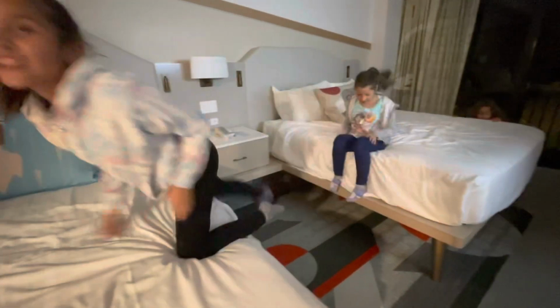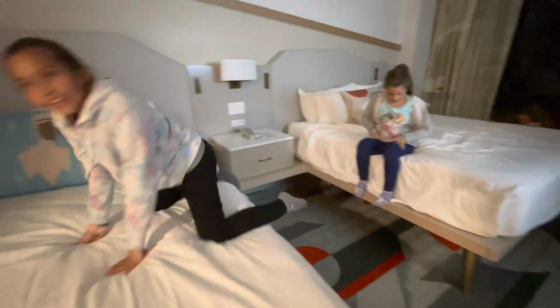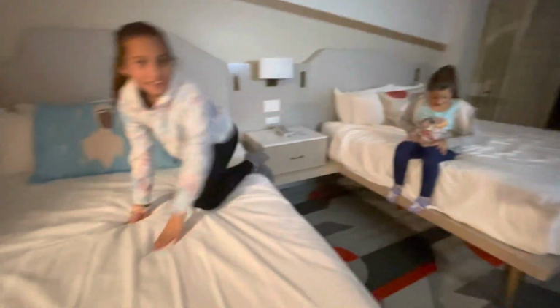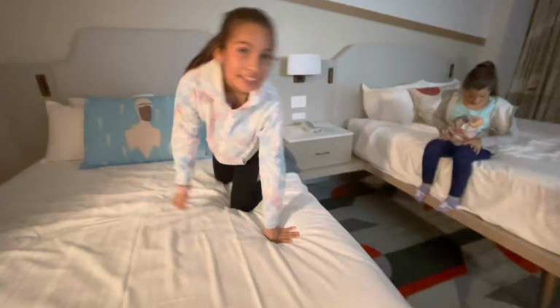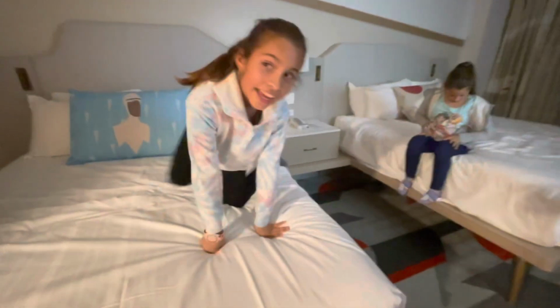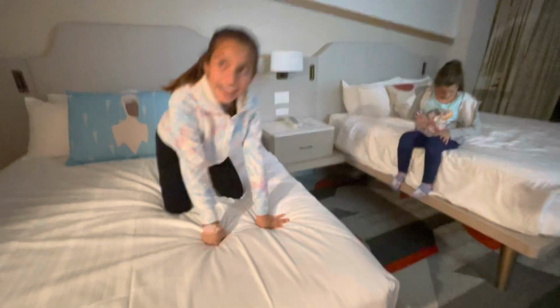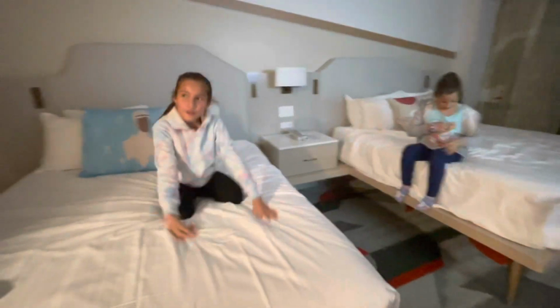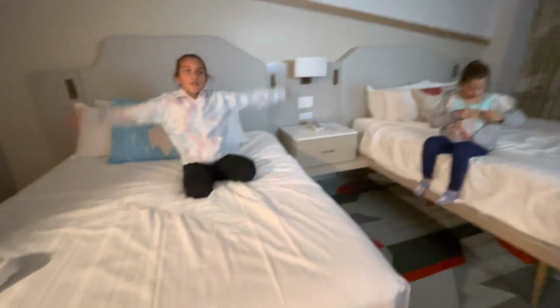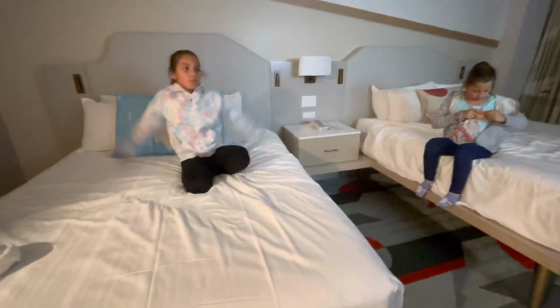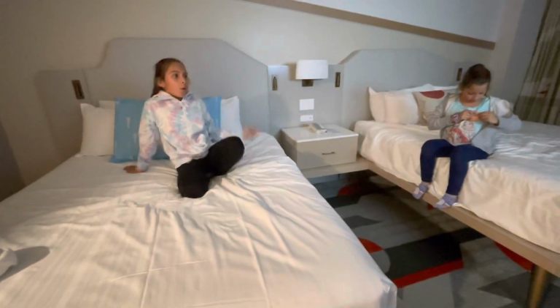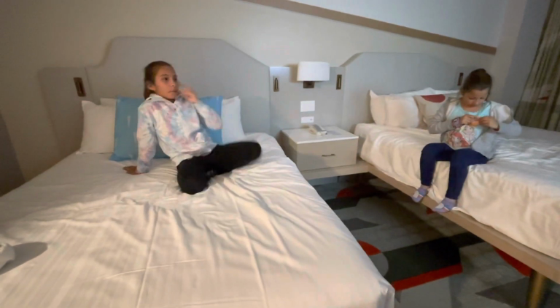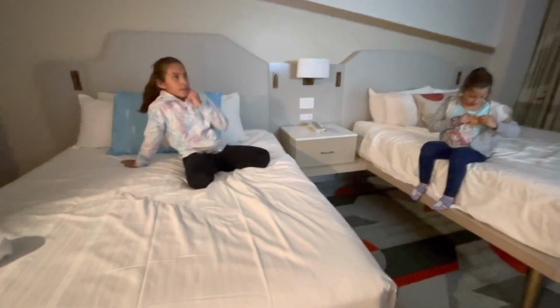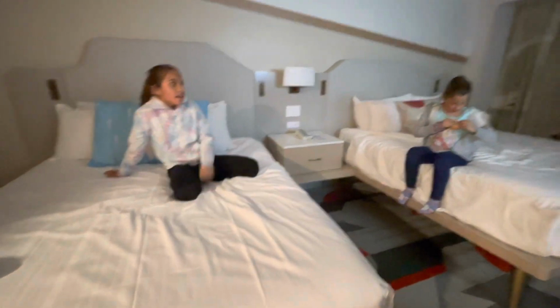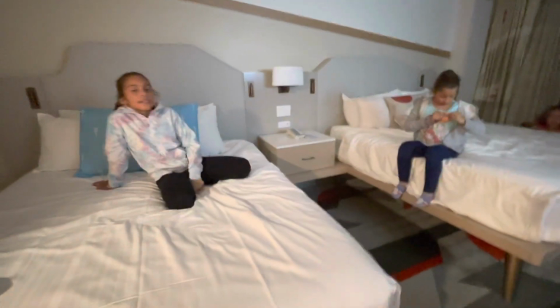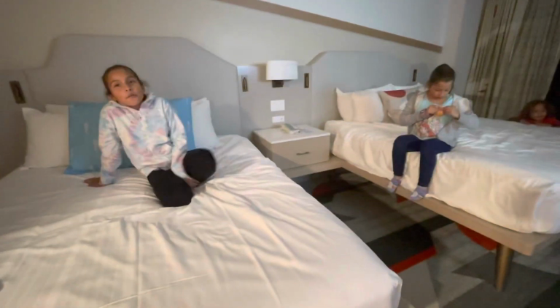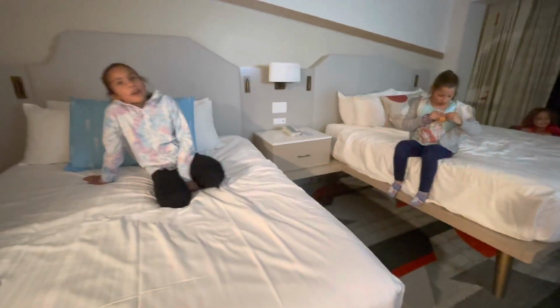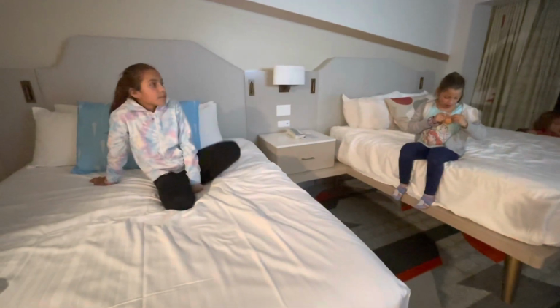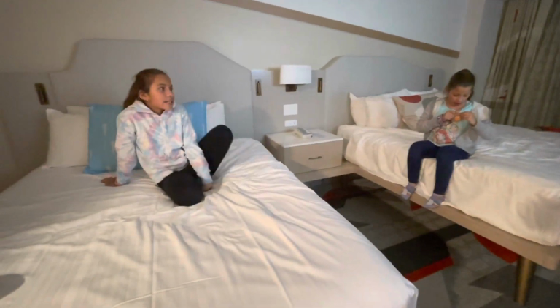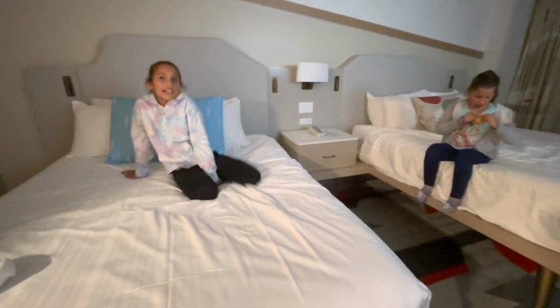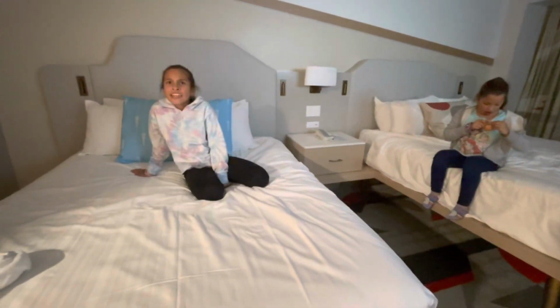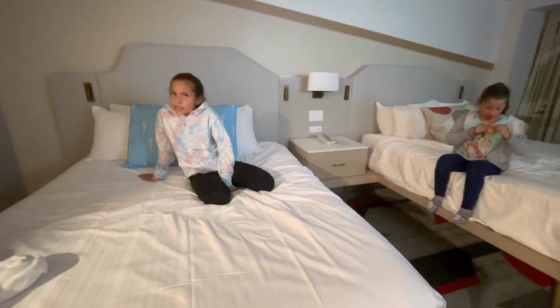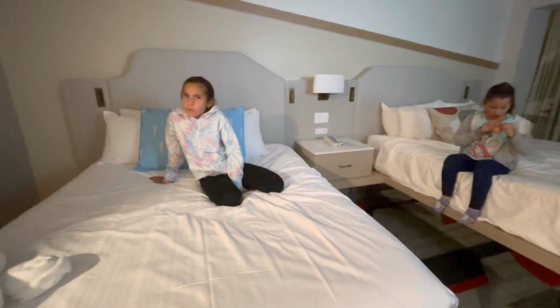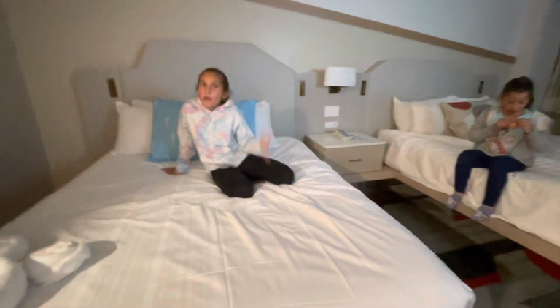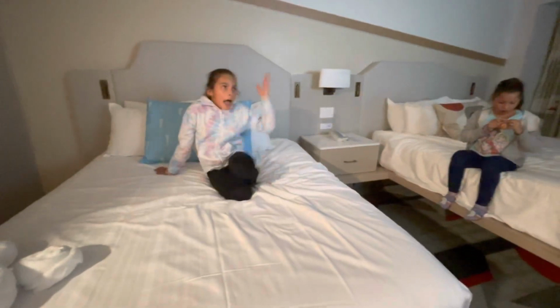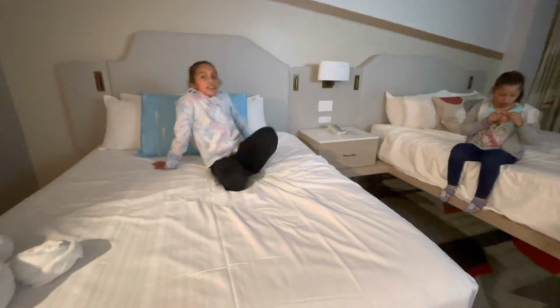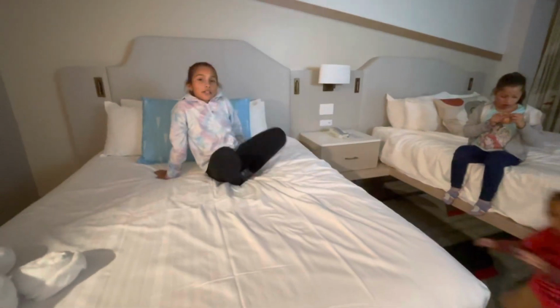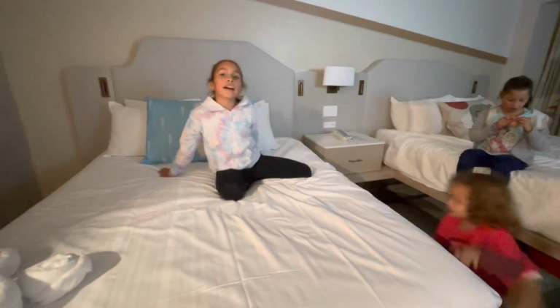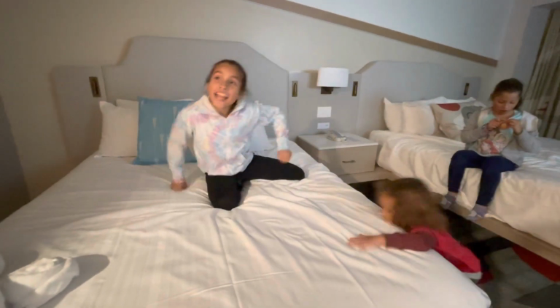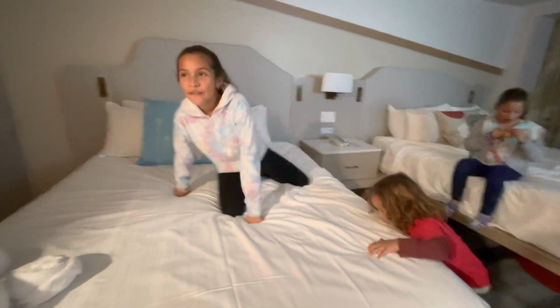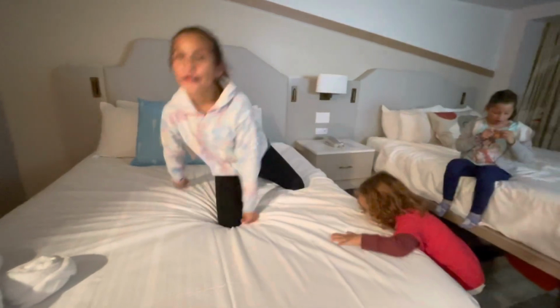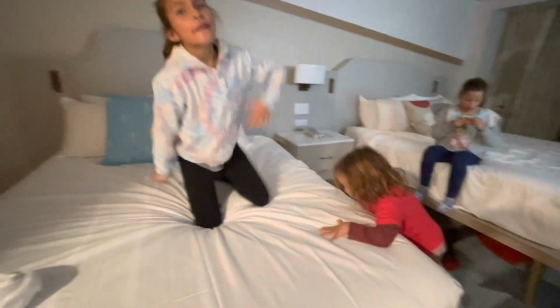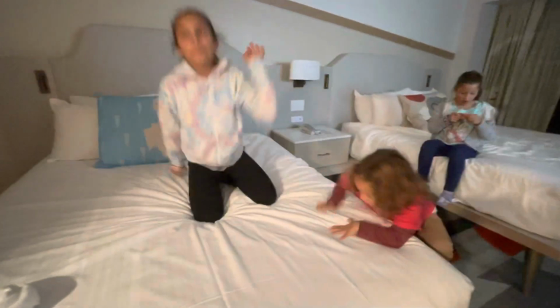So that's it for the room tour! Tomorrow we'll be going to Magic Kingdom, so we'll see you guys there. Bye!